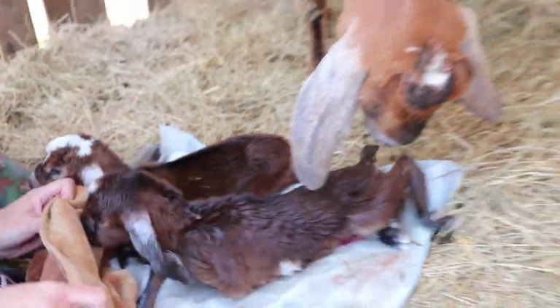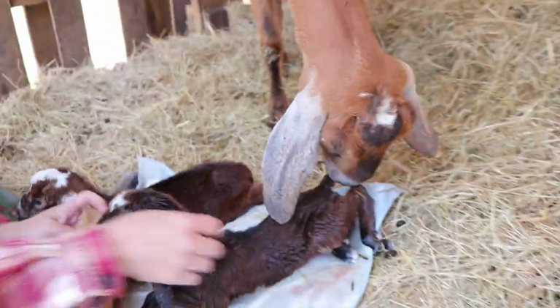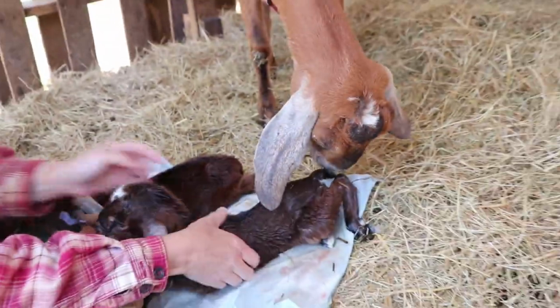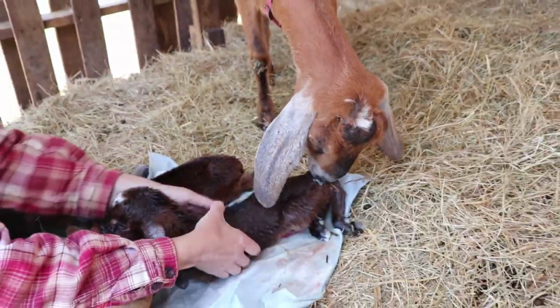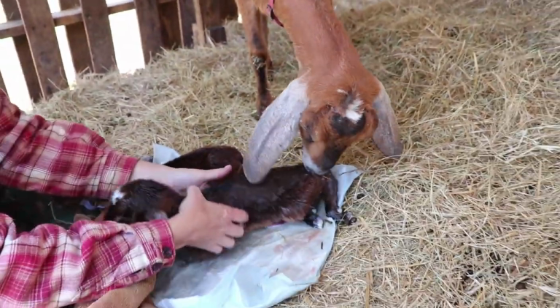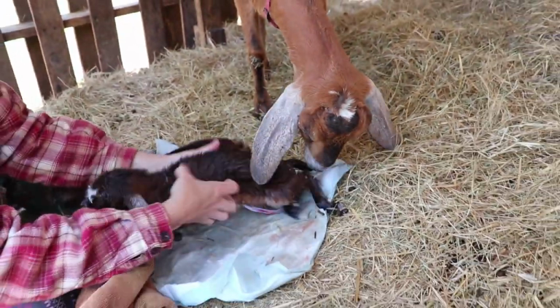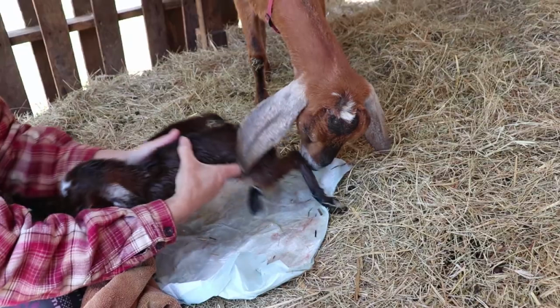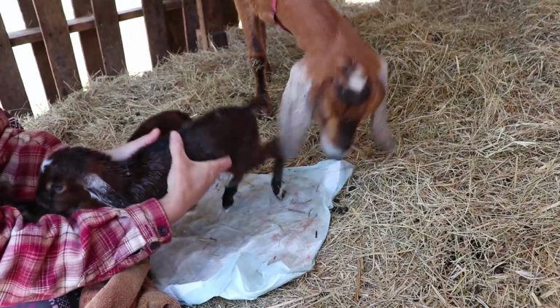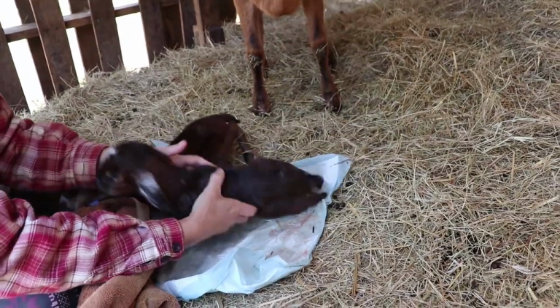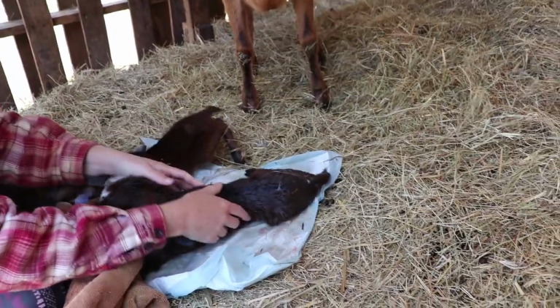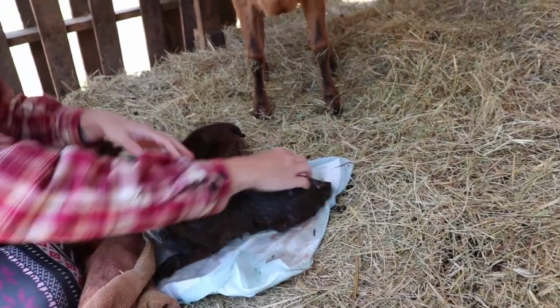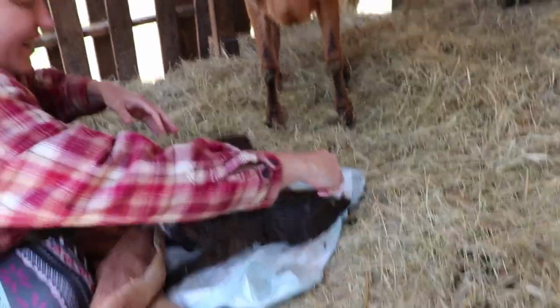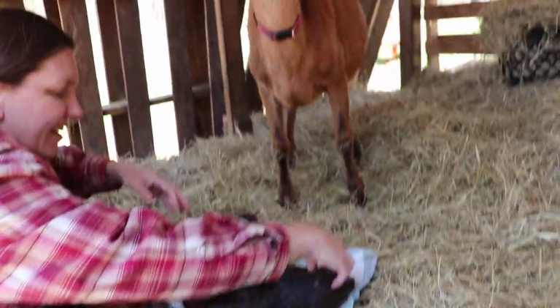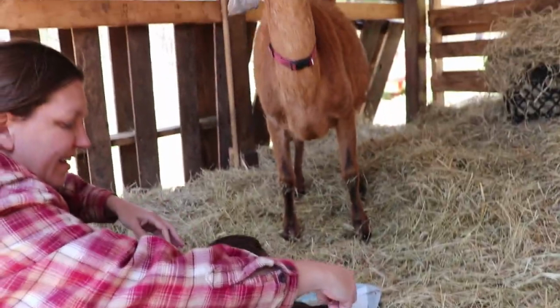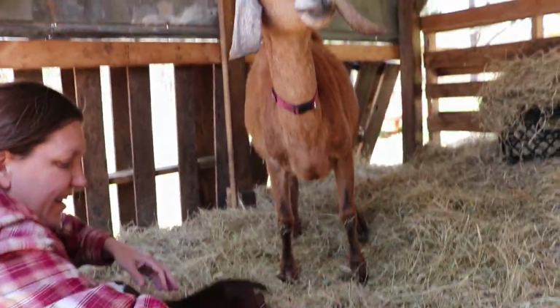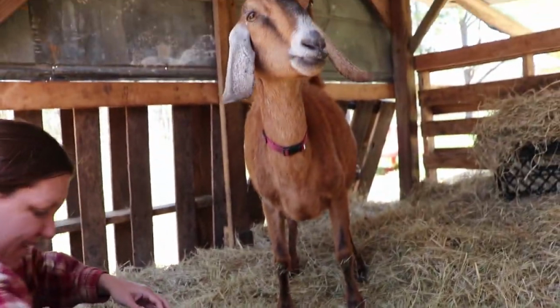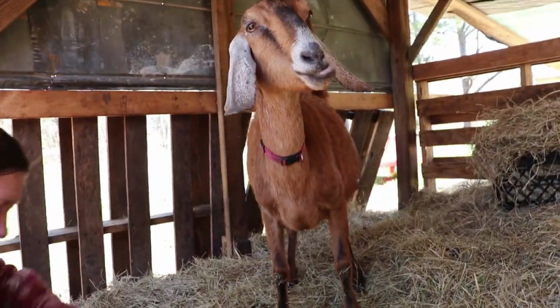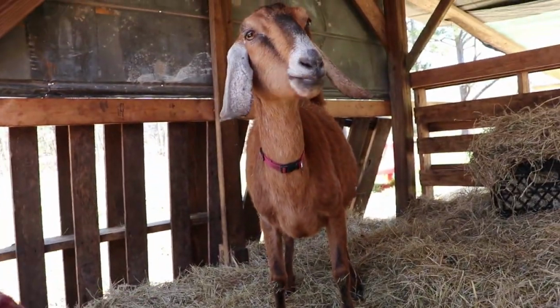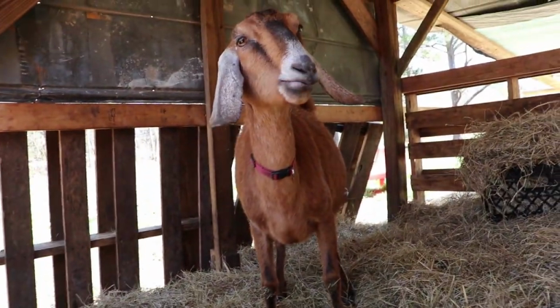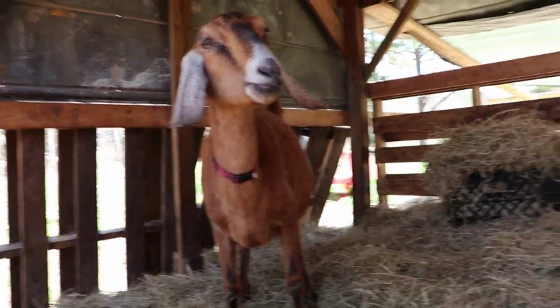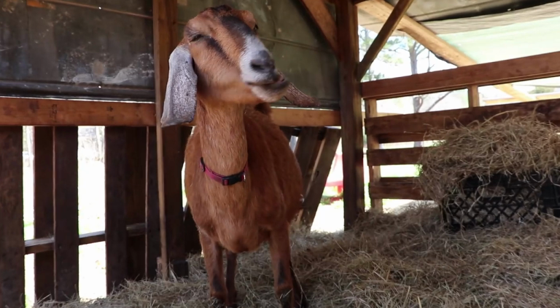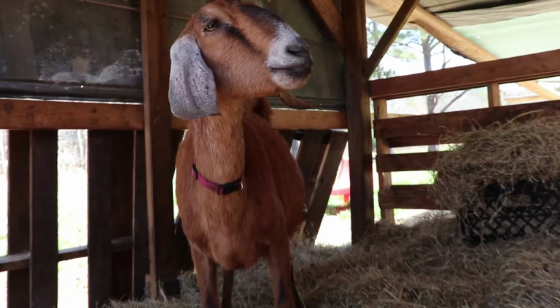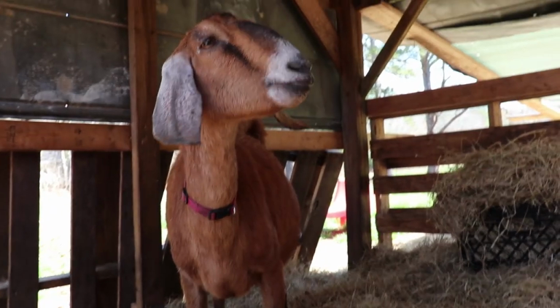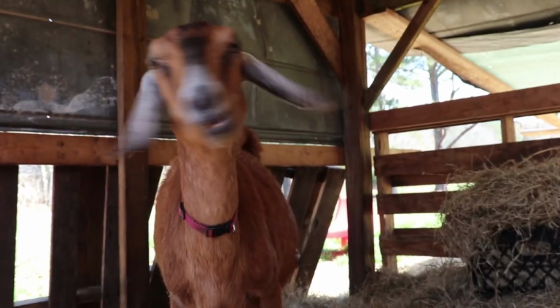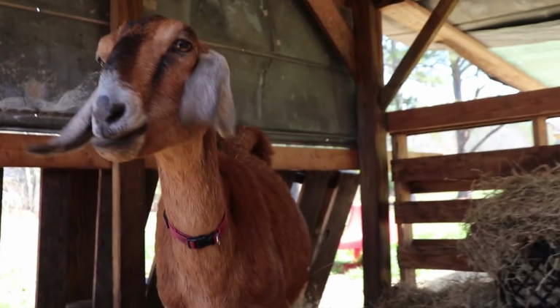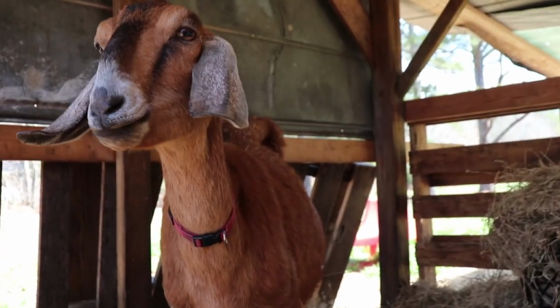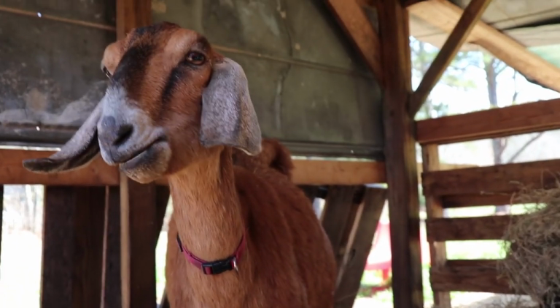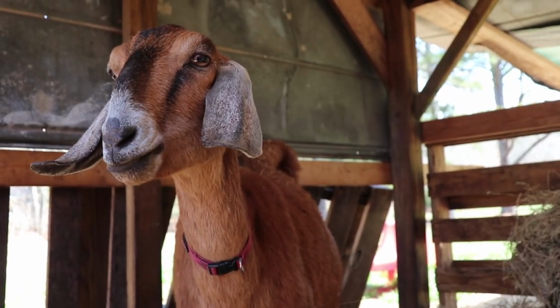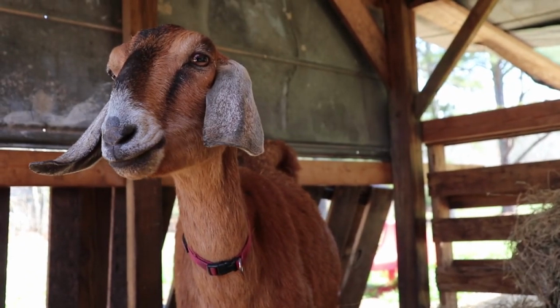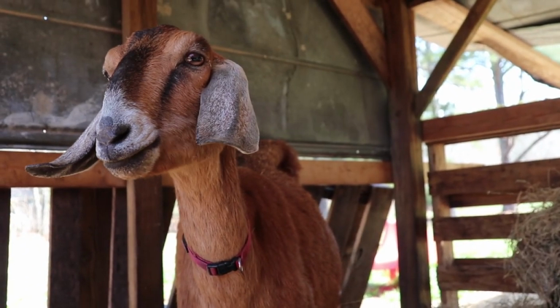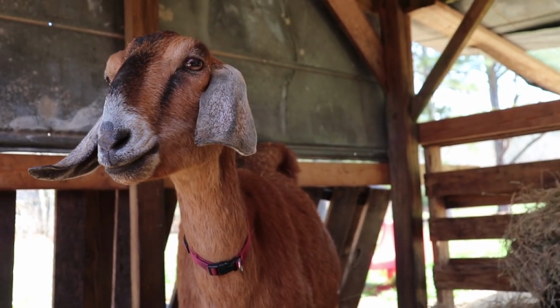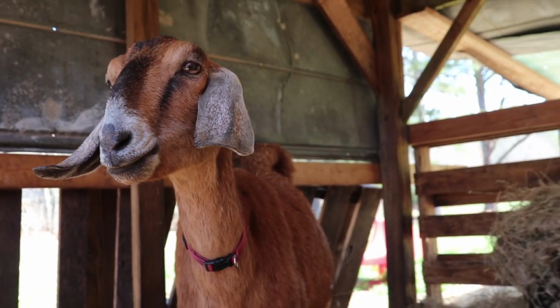Already getting strong legs! Look at you trying to stand up. I'm not your mama though — I know I look like a mama goat, don't I?